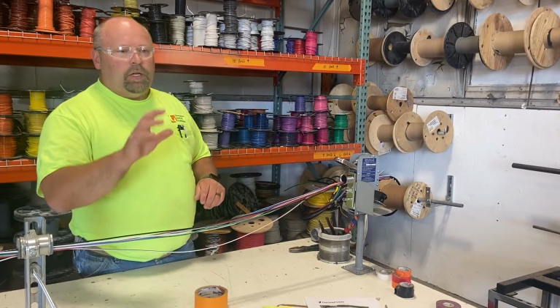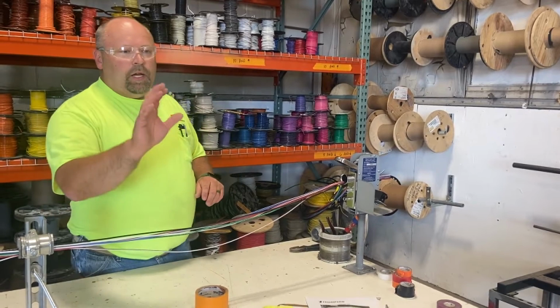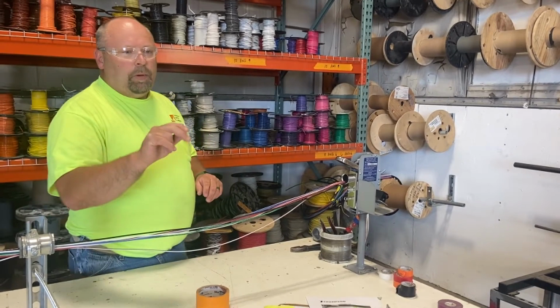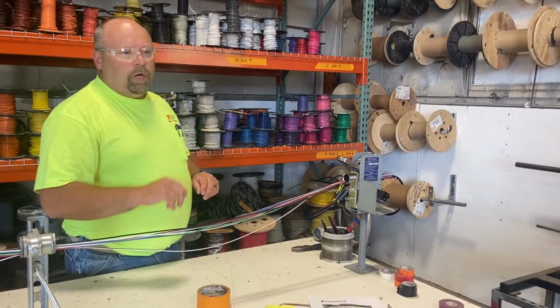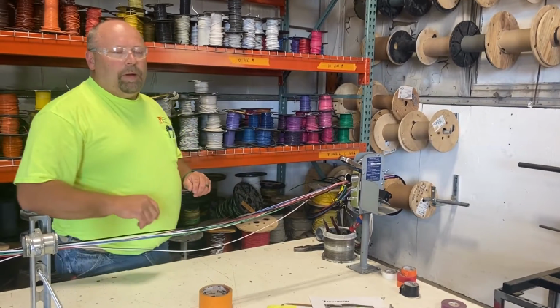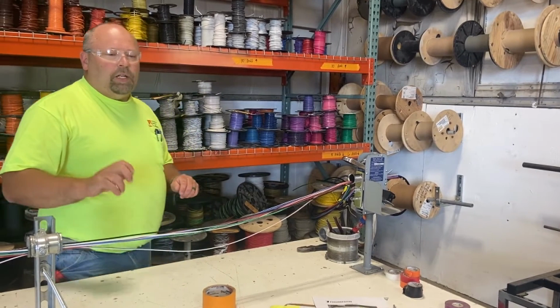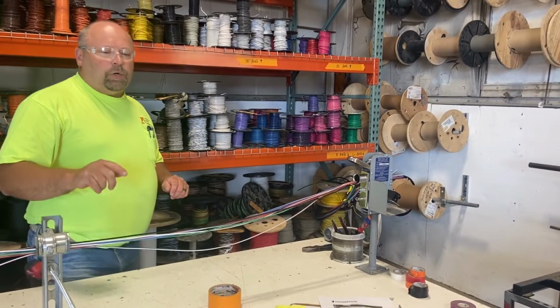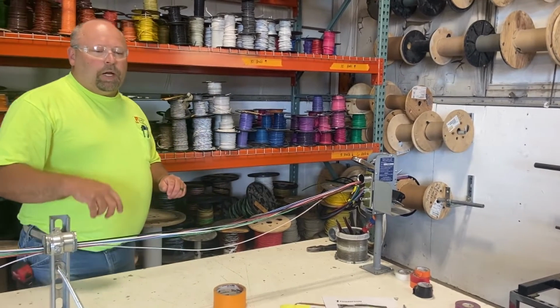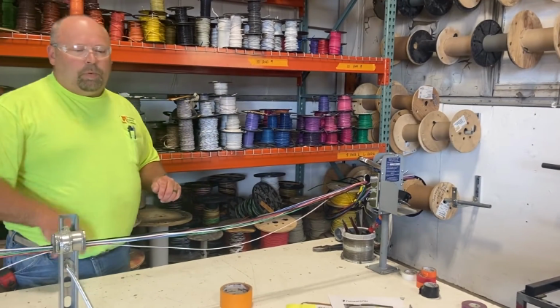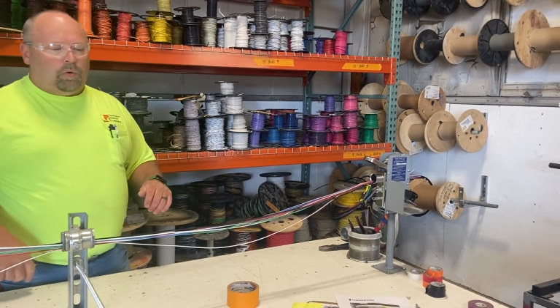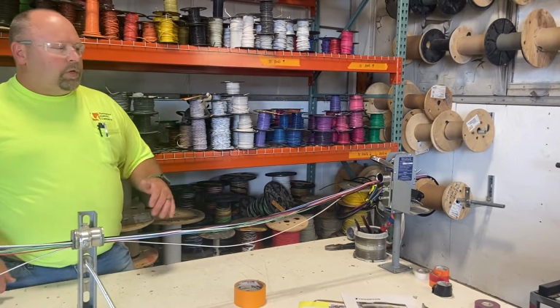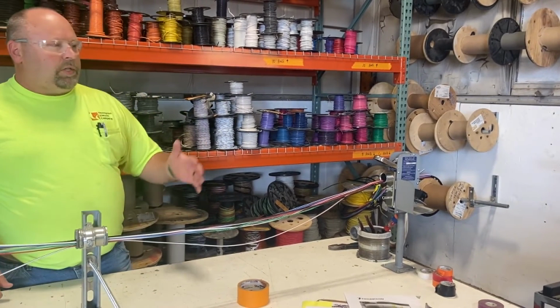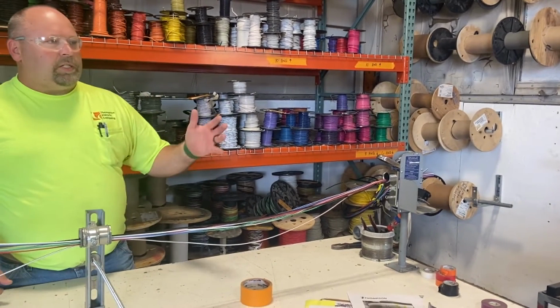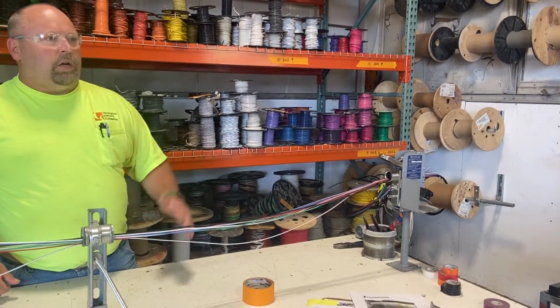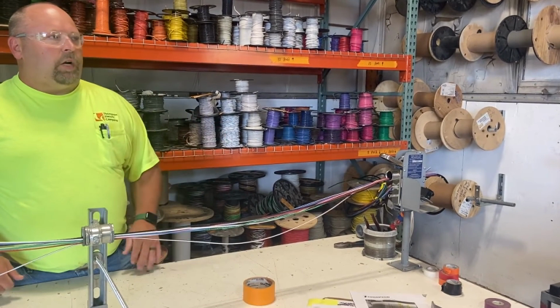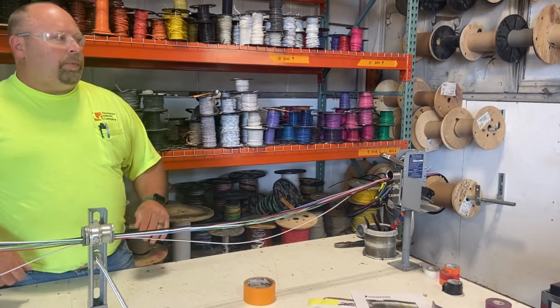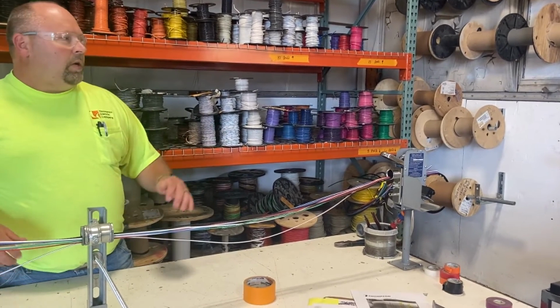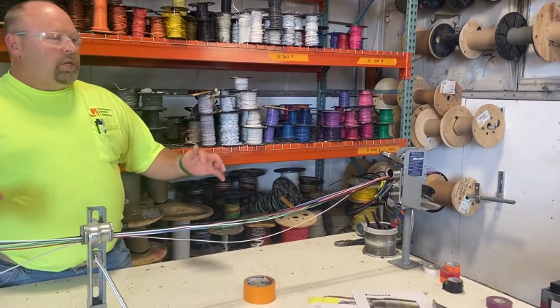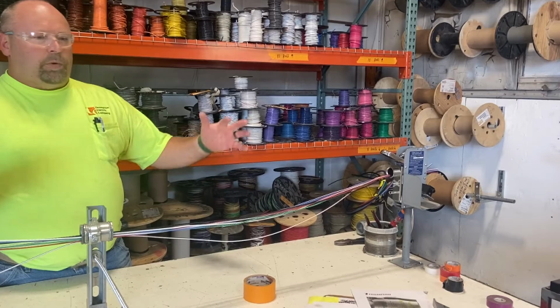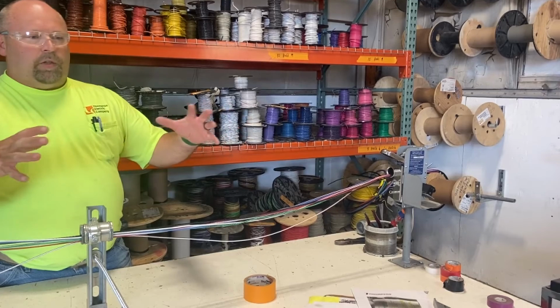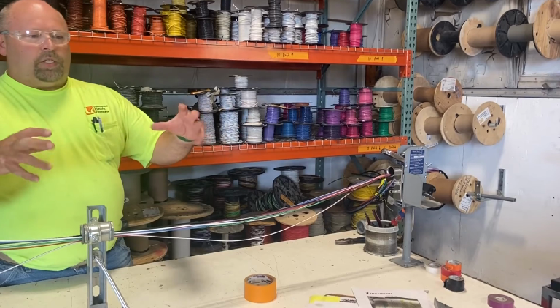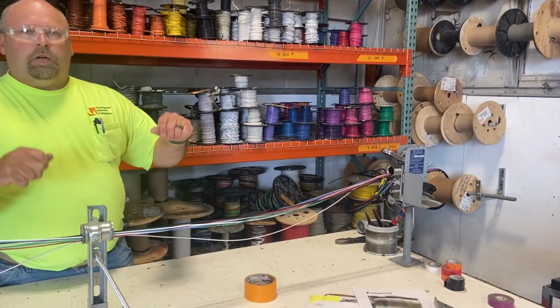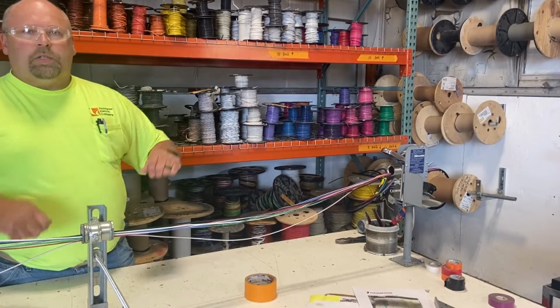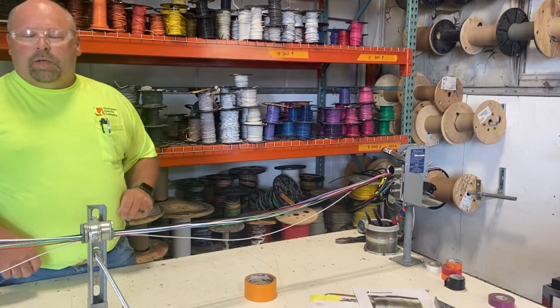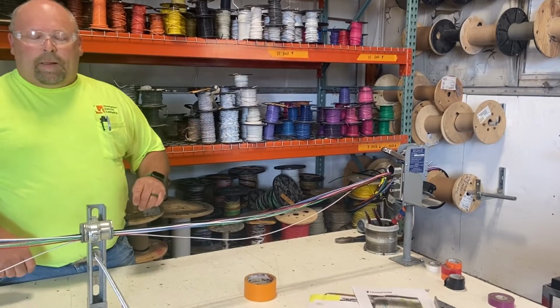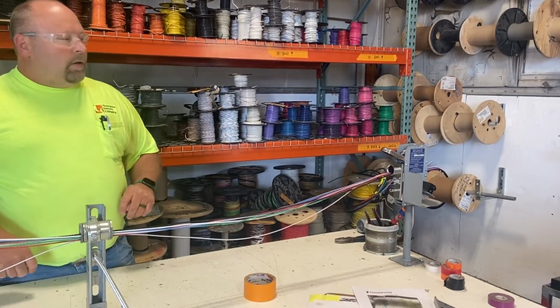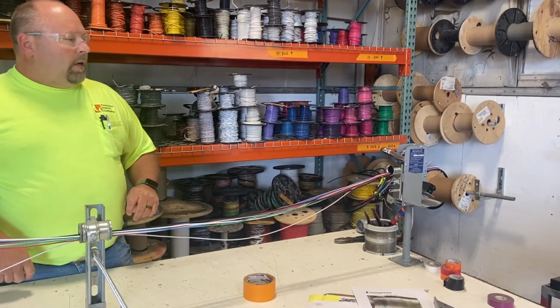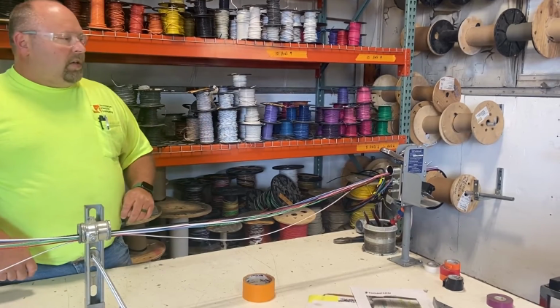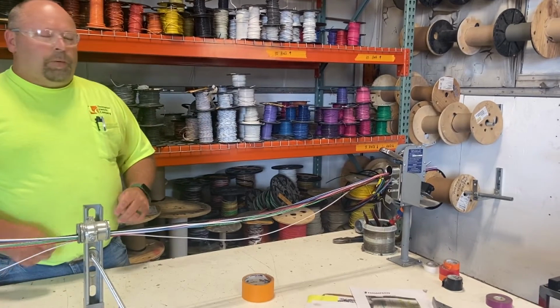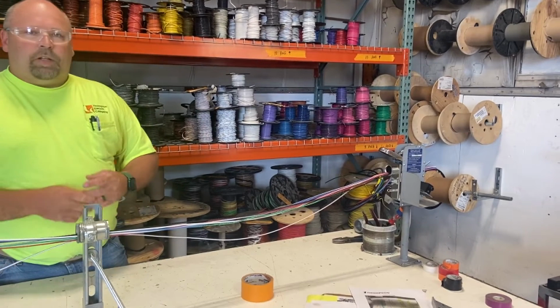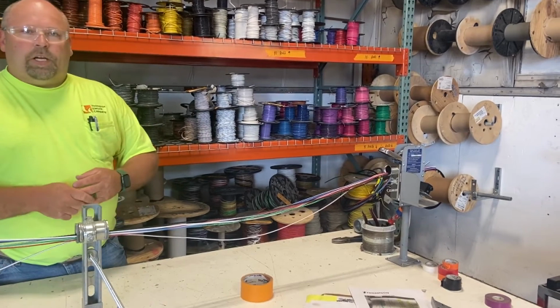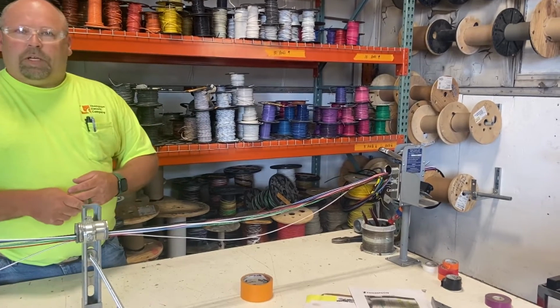Then we put it on a pallet and shrink wrap it with orange, because that's part of our company so we know it's ours, and ship it up to the job site.